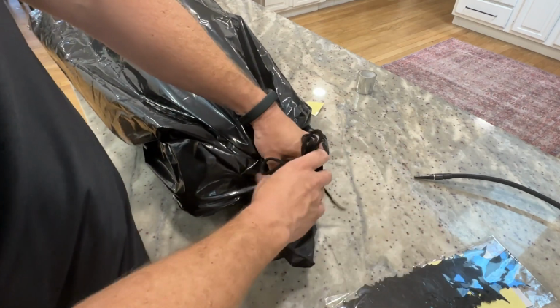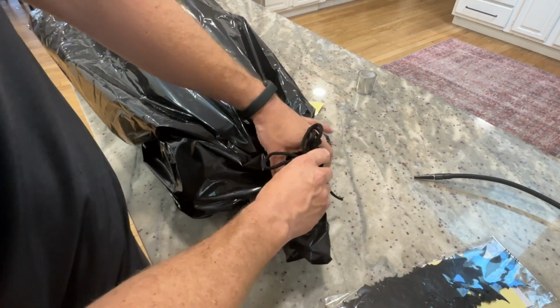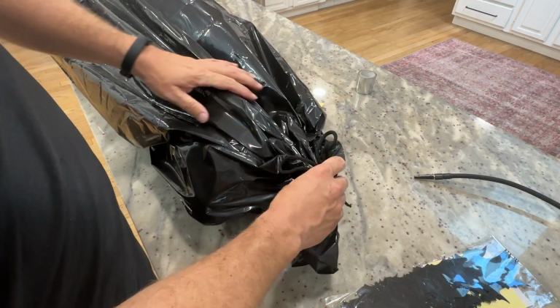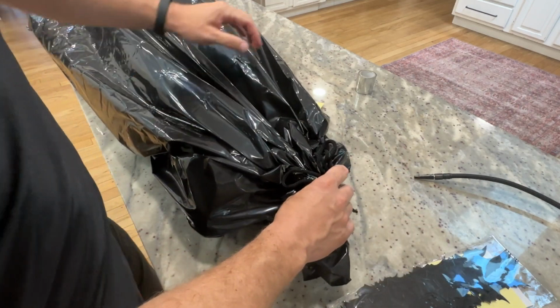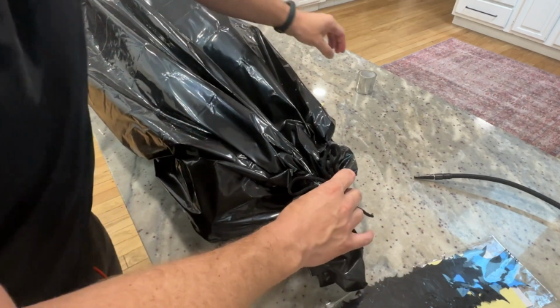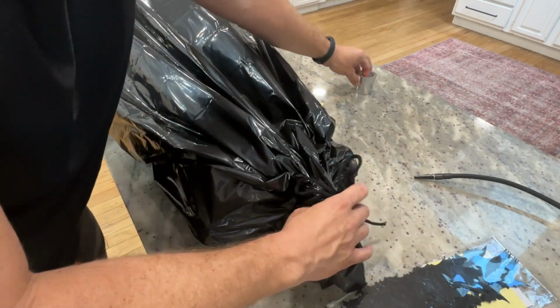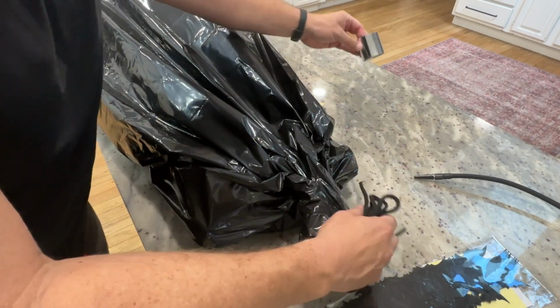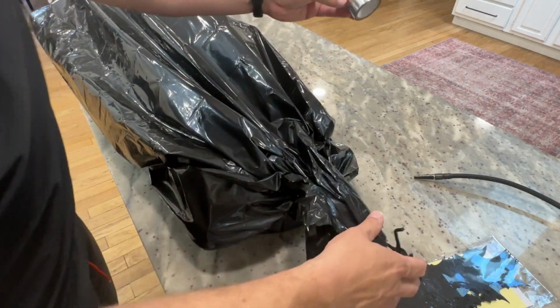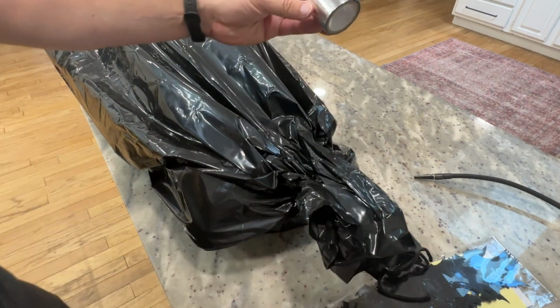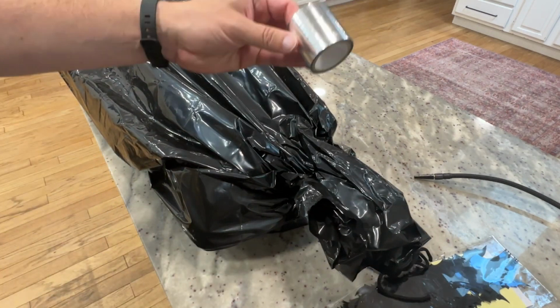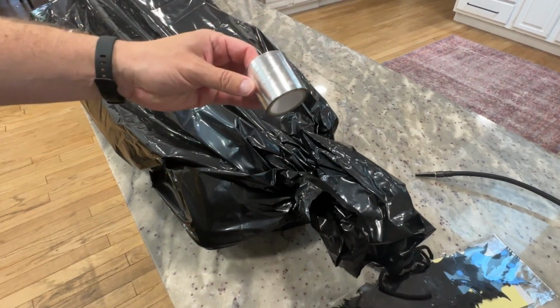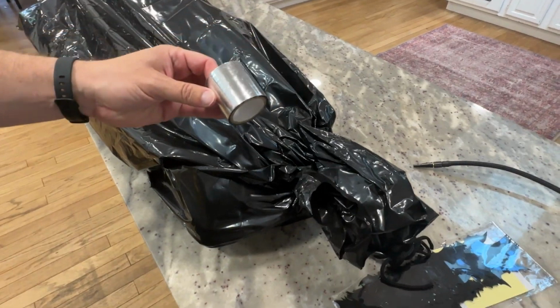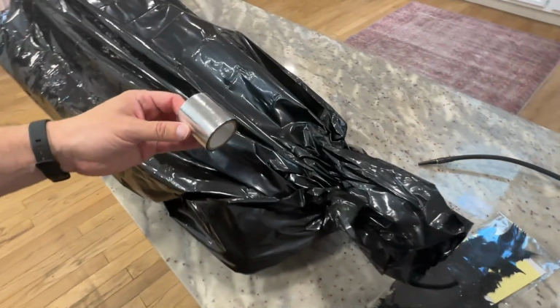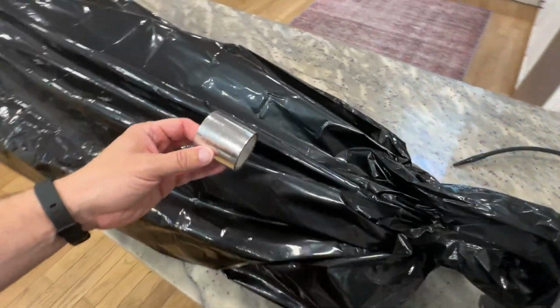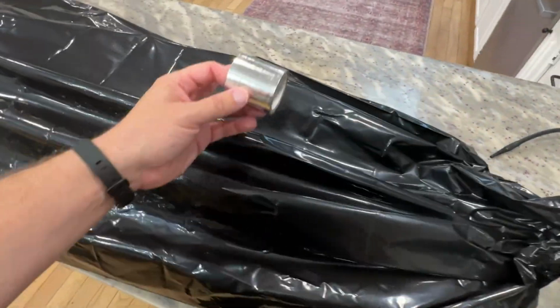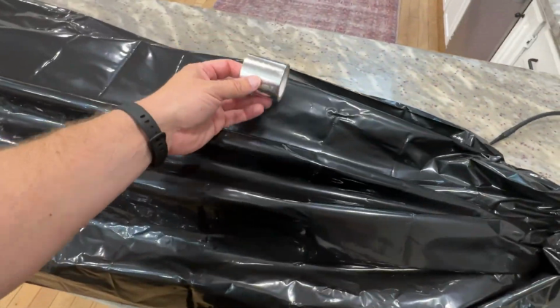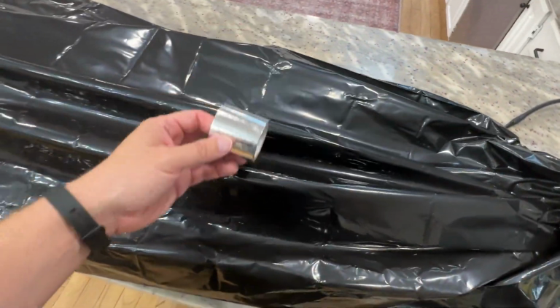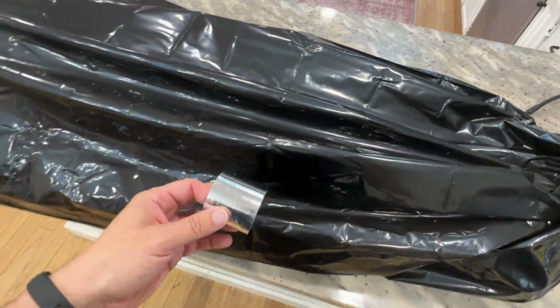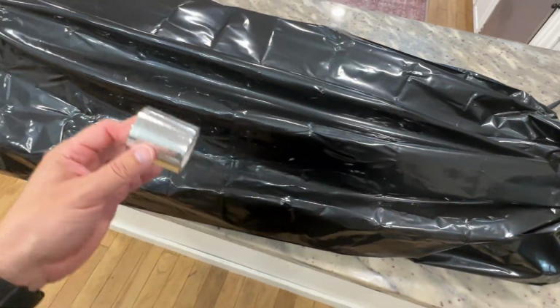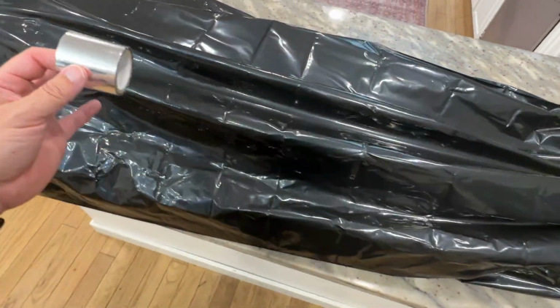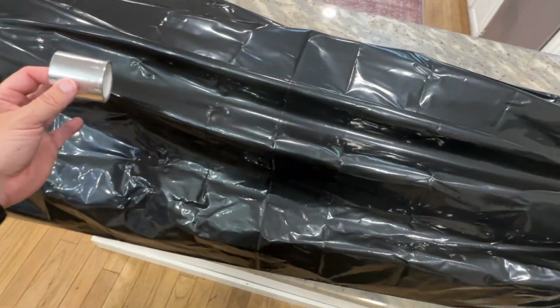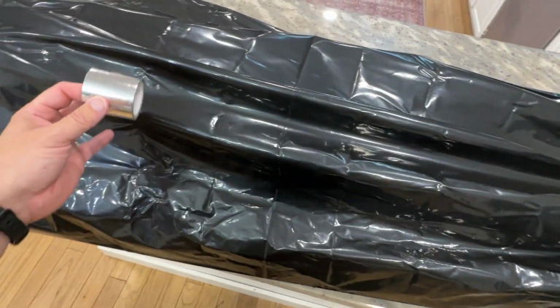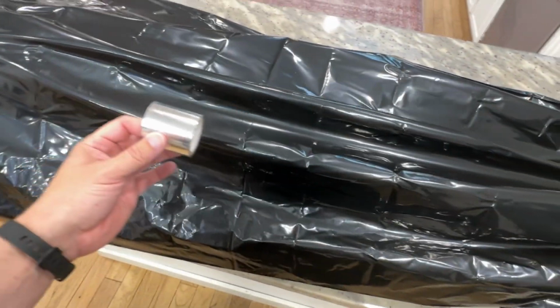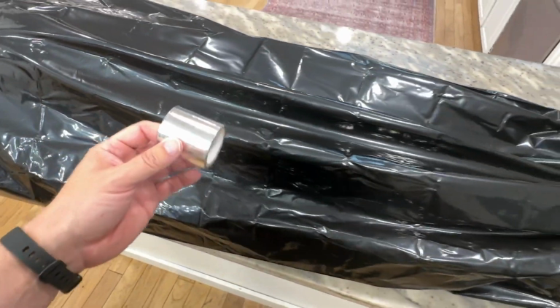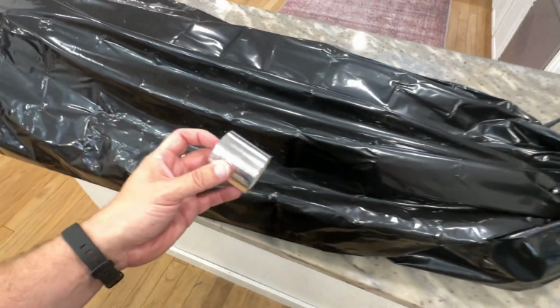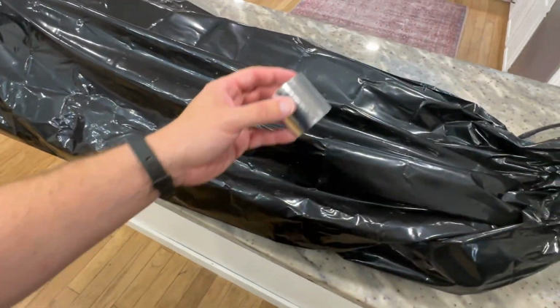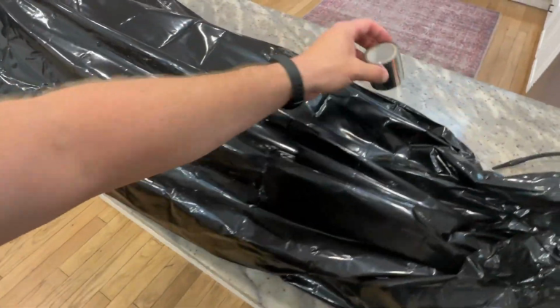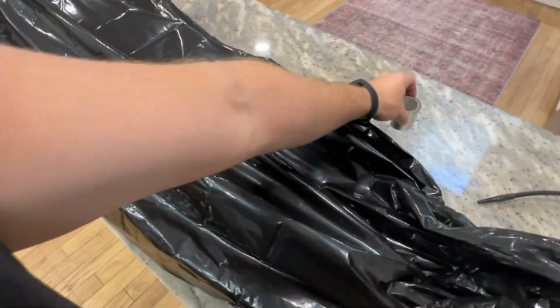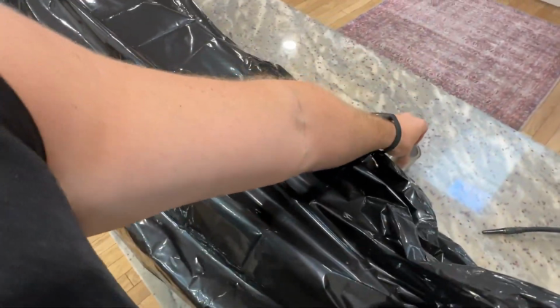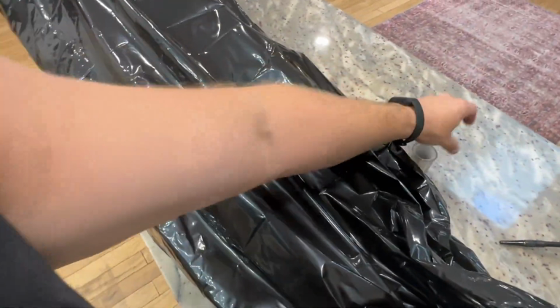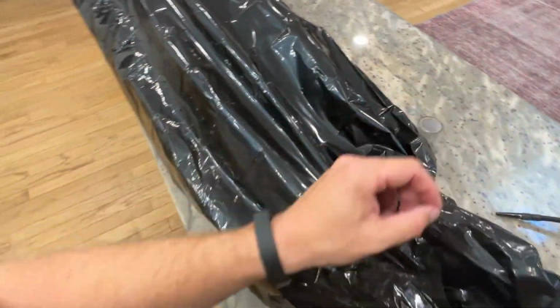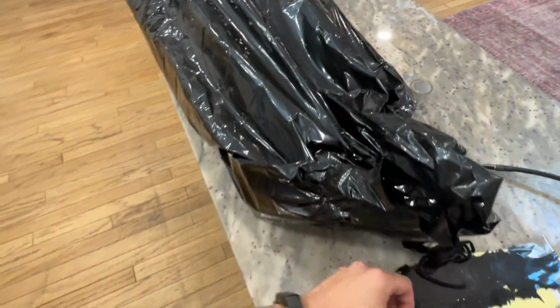I'll go ahead and tie that off. It also comes with this duct tape, so kind of wherever you'd like you can wrap the duct tape around it. That way it's going to keep the corpse in place but also make it look a little bit spookier.